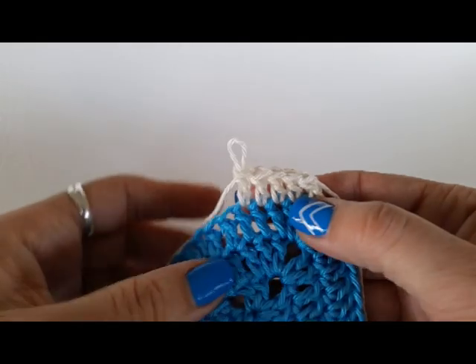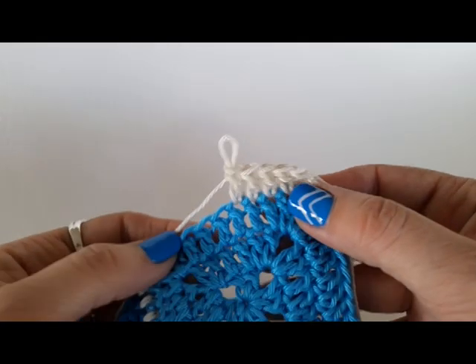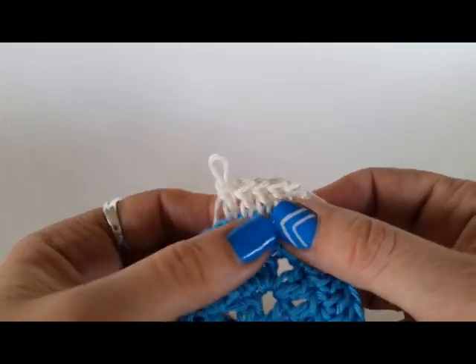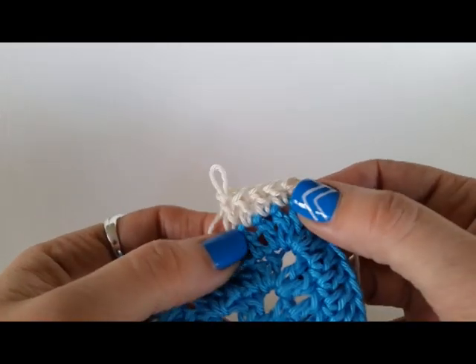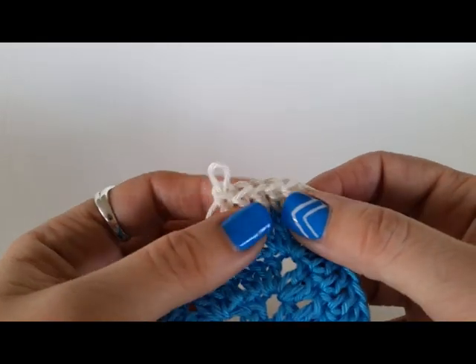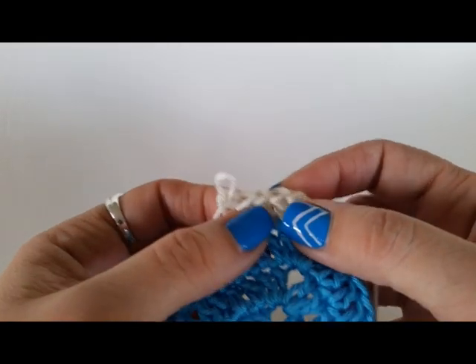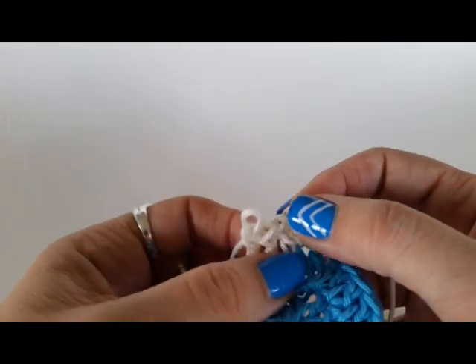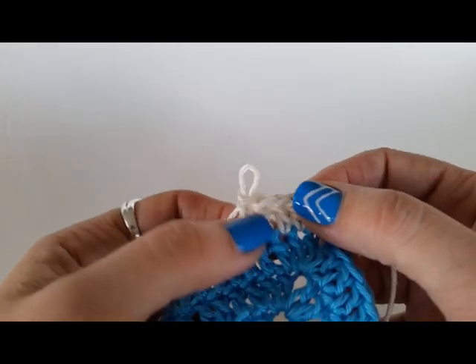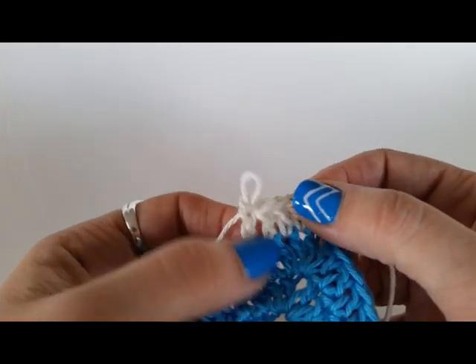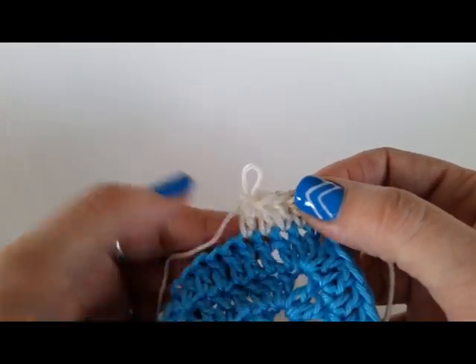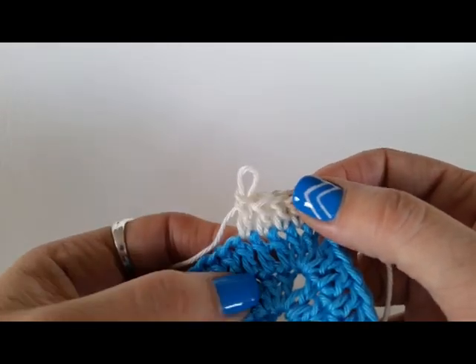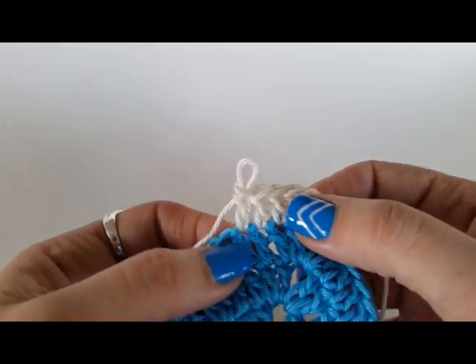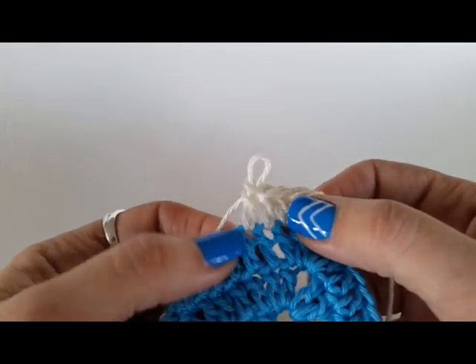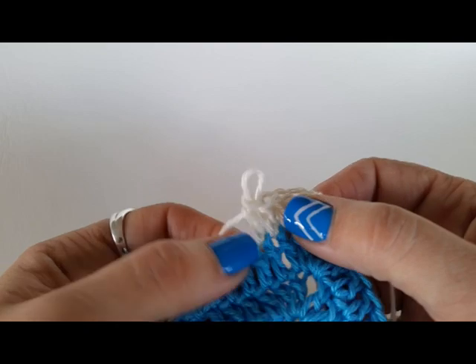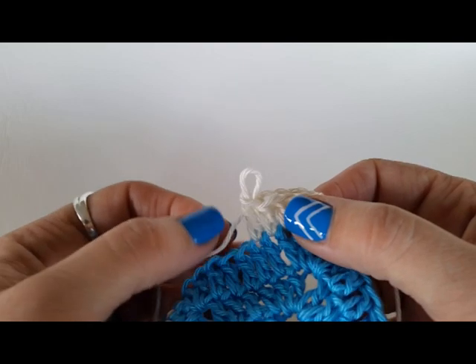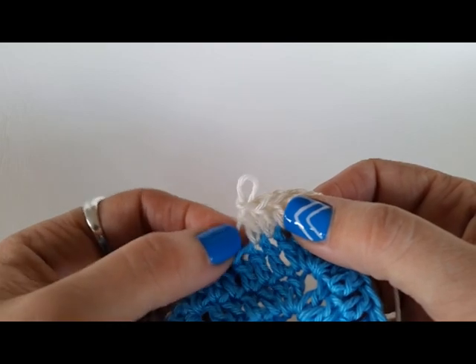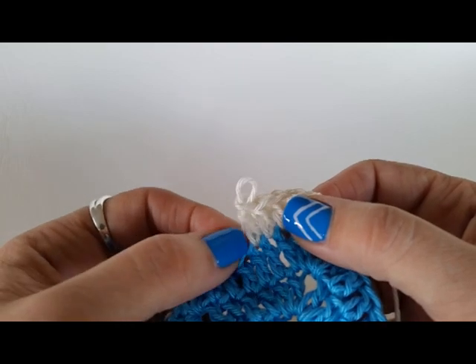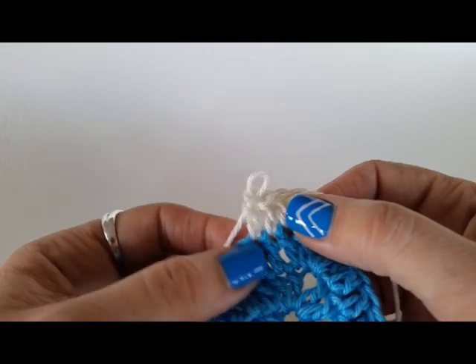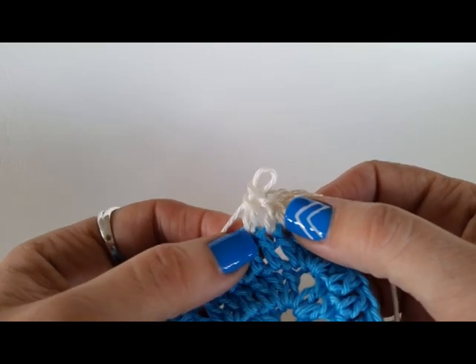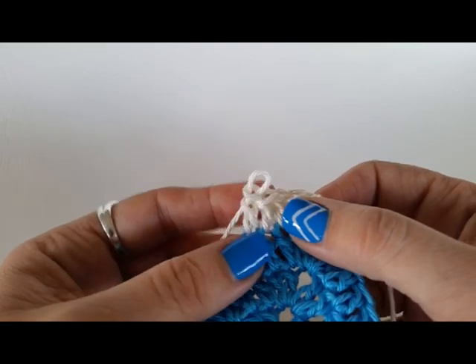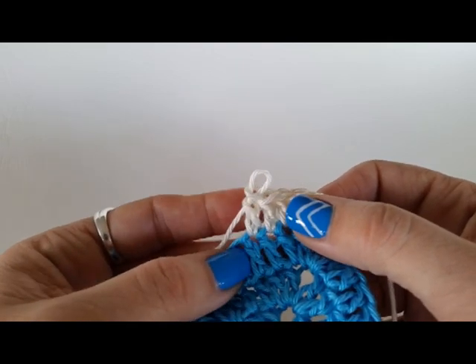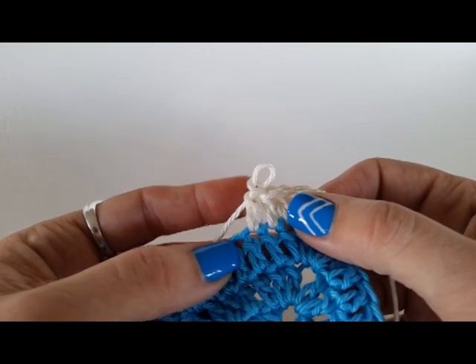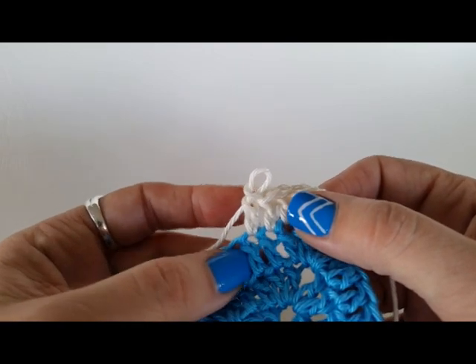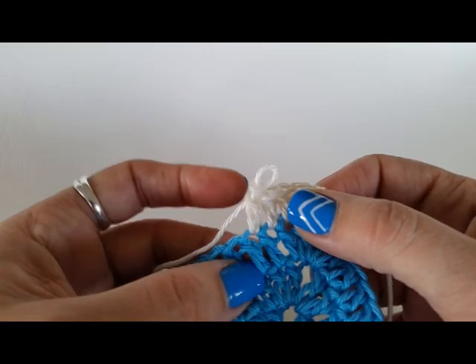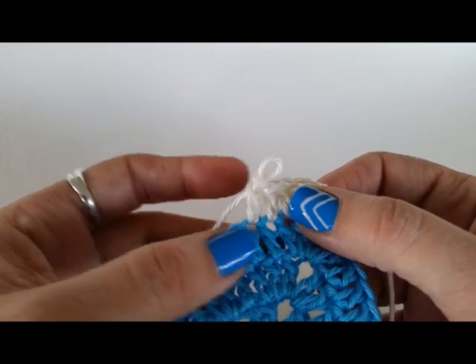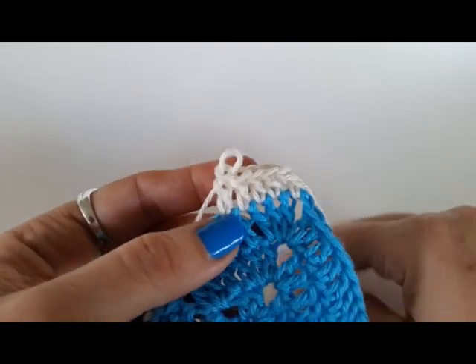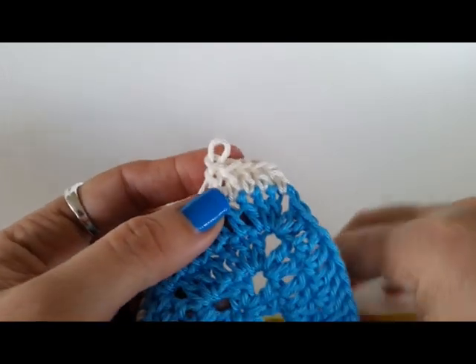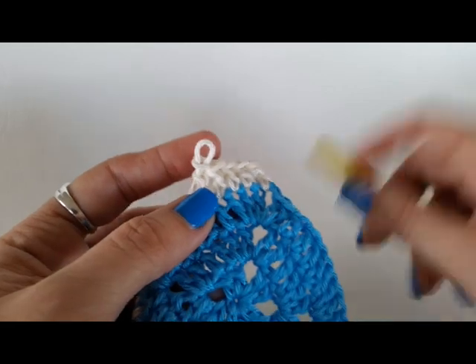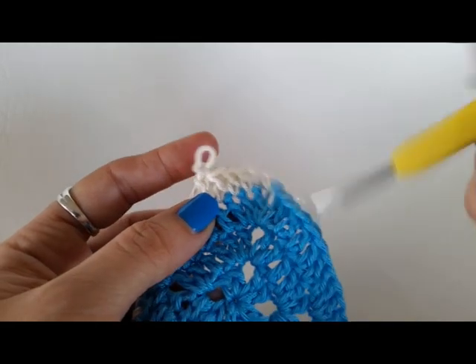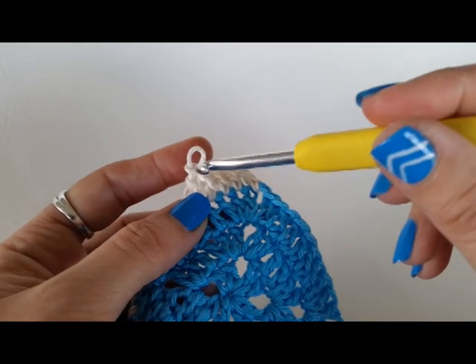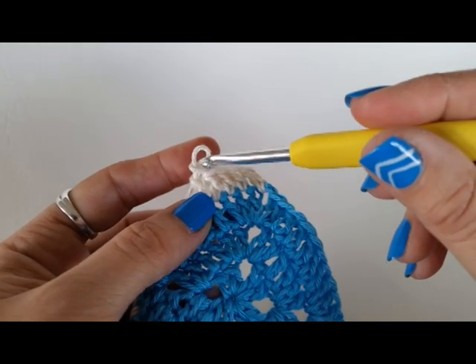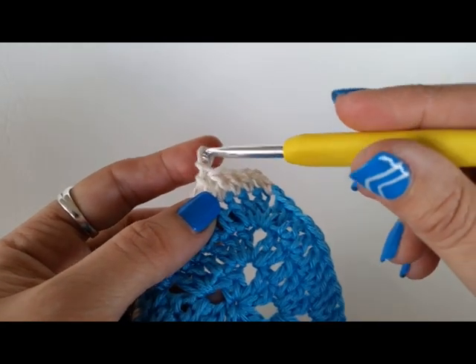Hi folks, Shelley here. Today I'm going to teach you probably the most common crochet stitch. It's called the double crochet in US terms or the treble crochet in UK terms. You can use it to make granny squares and all sorts of things.